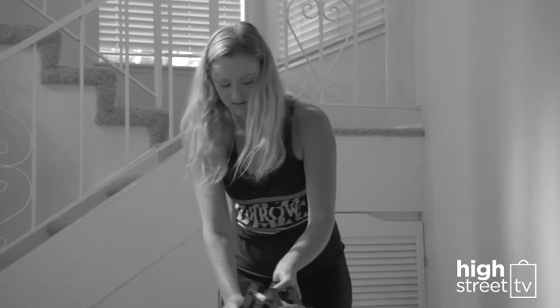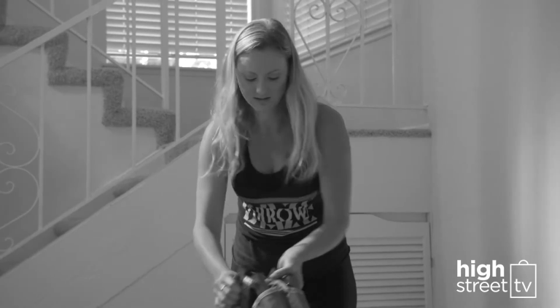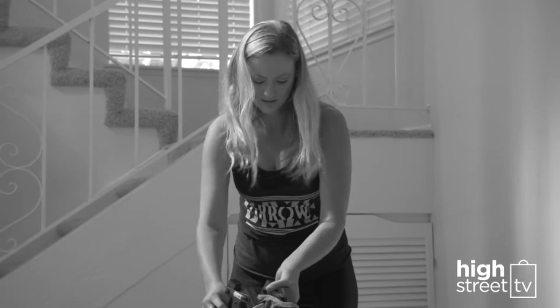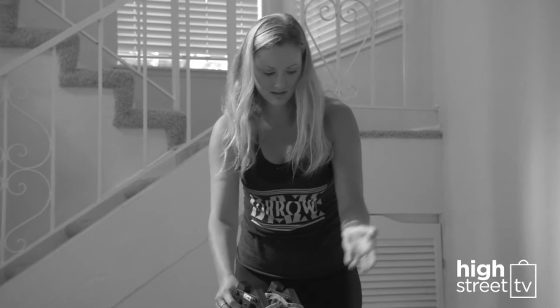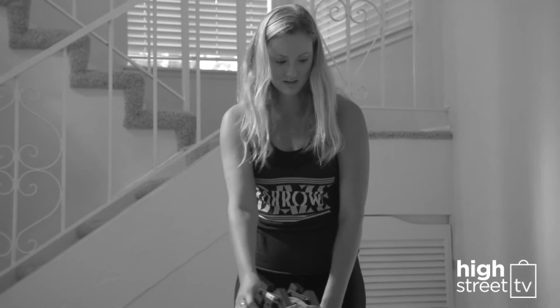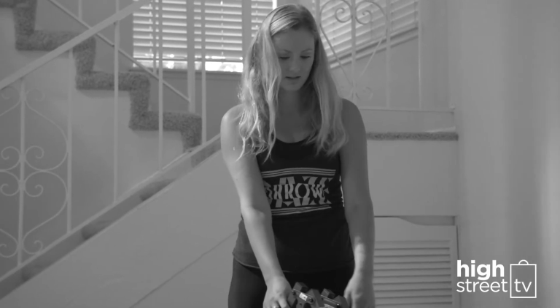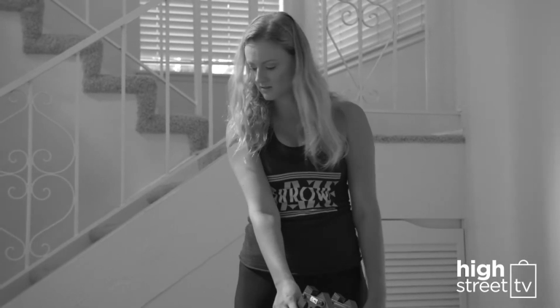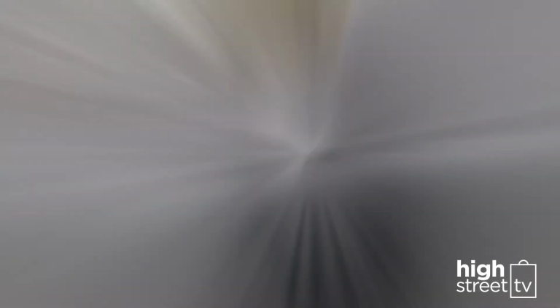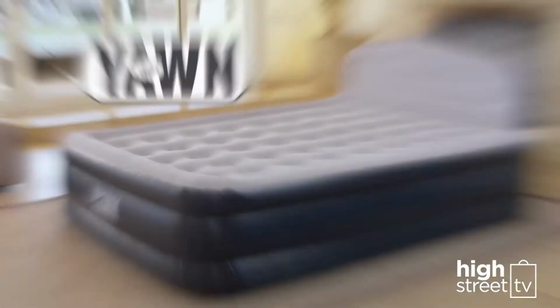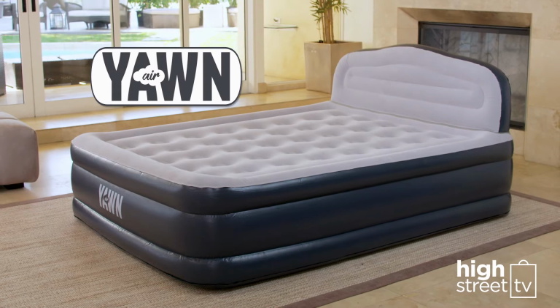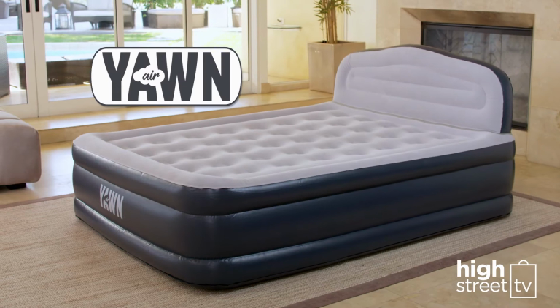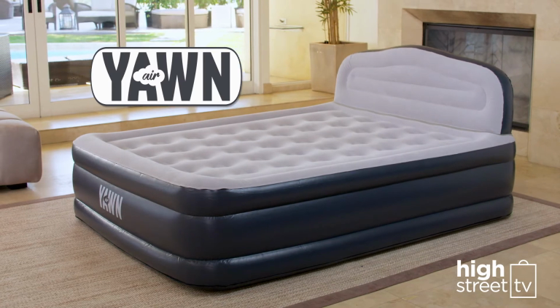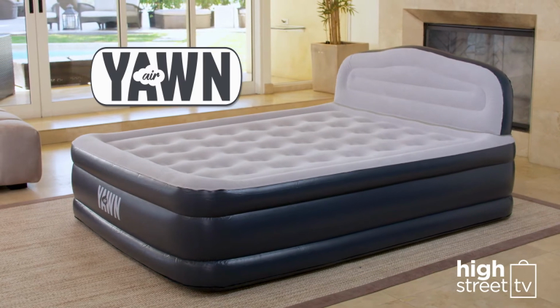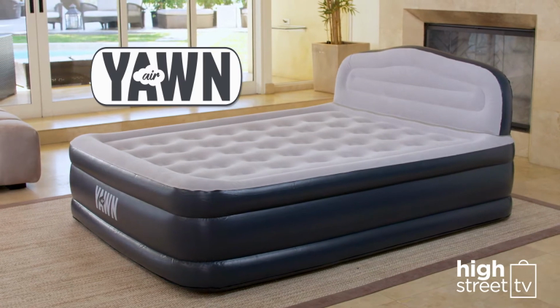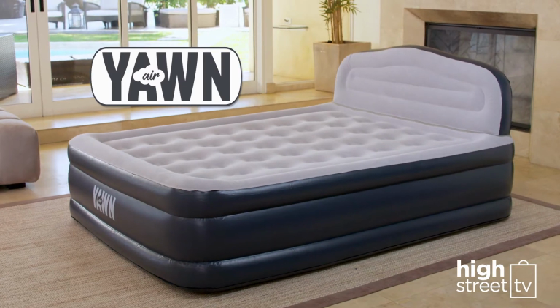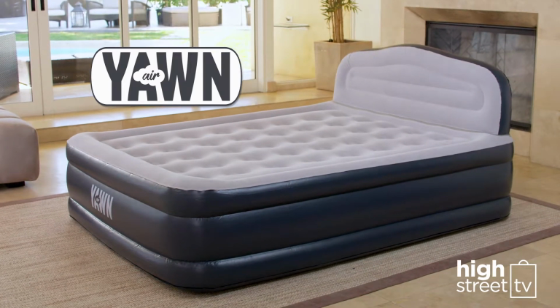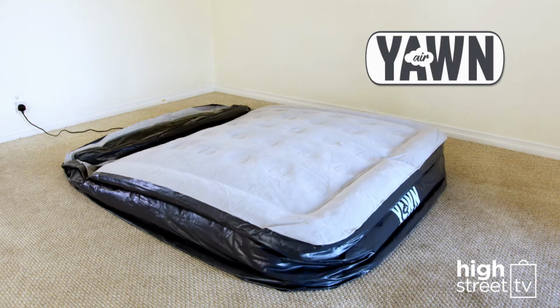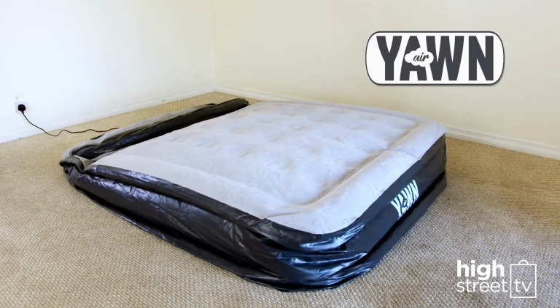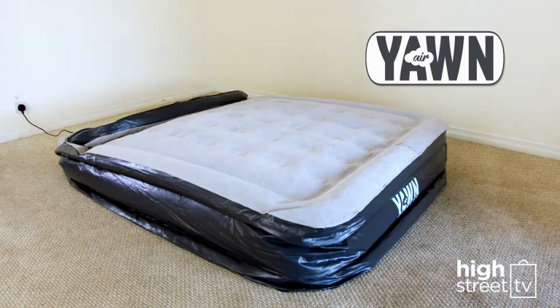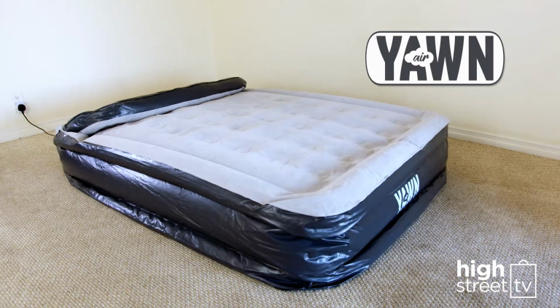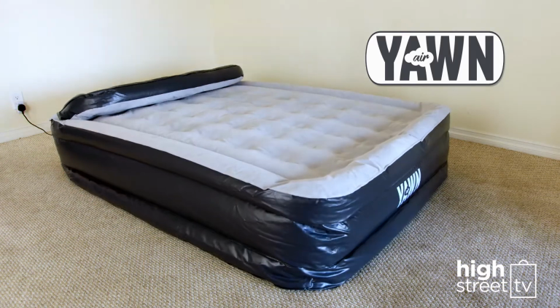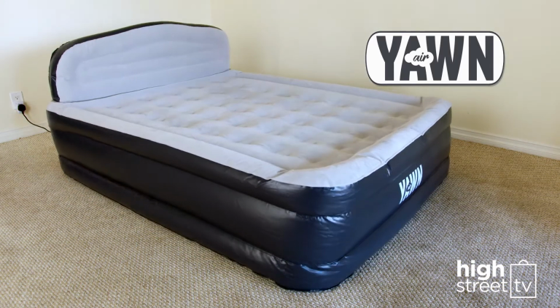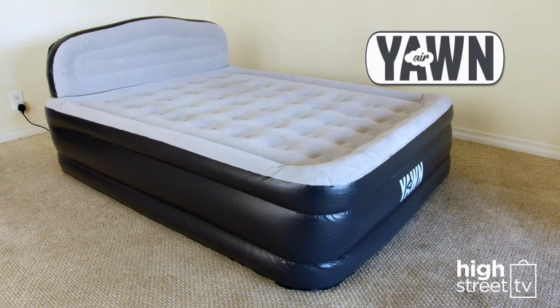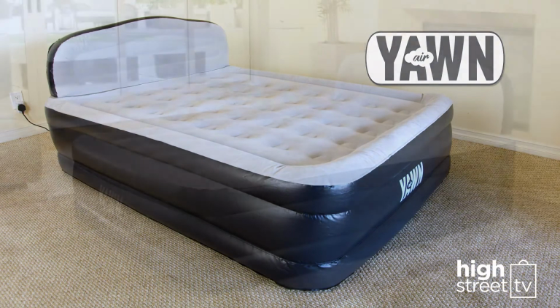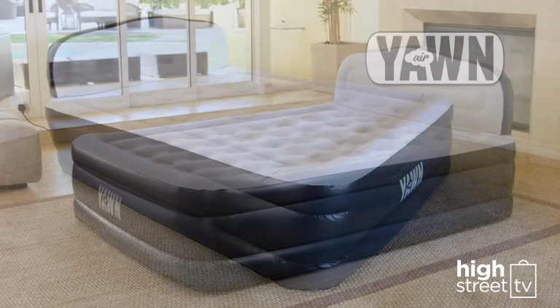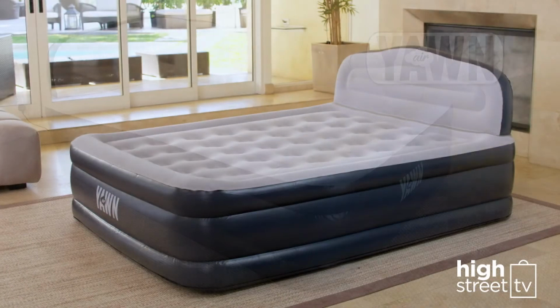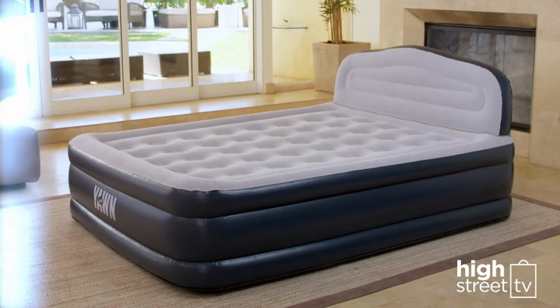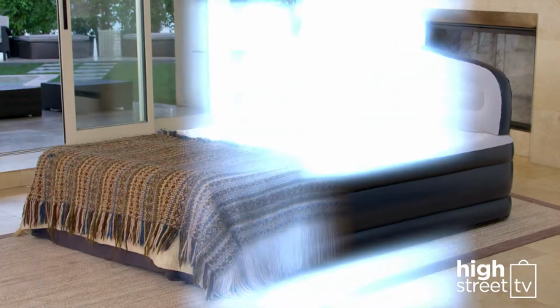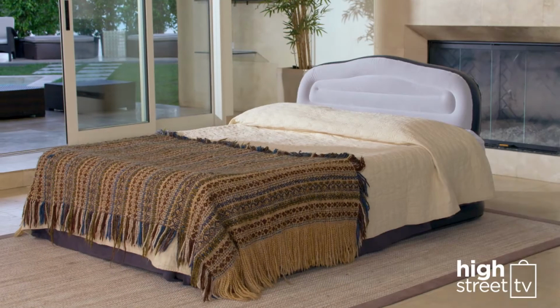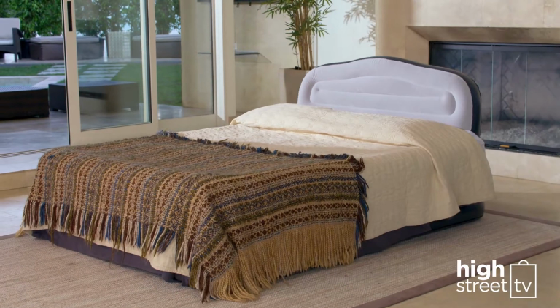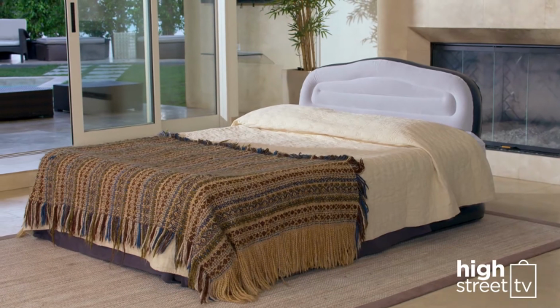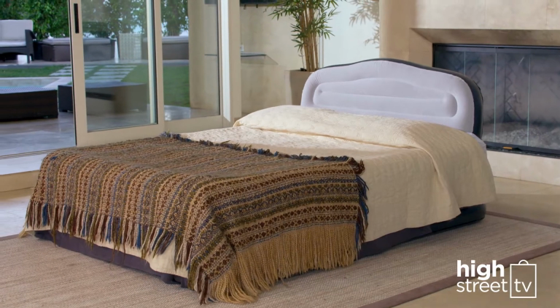You want your guests to get a great night's sleep? Well now they can with the new Yorn Air — the hassle-free, self-inflating, king-size instant bed that looks and feels like a real luxury bed.